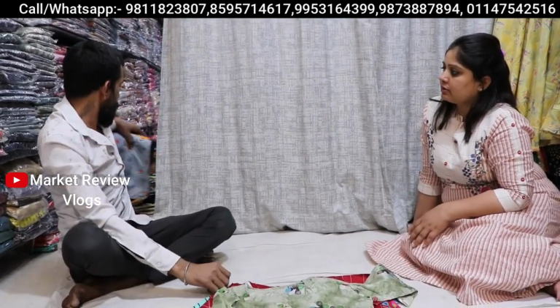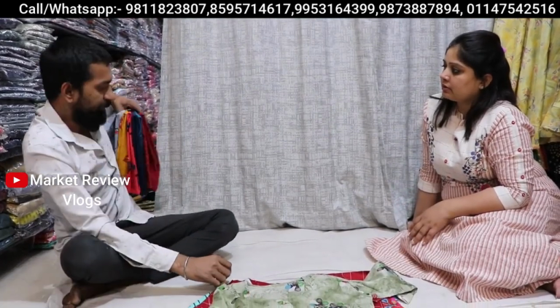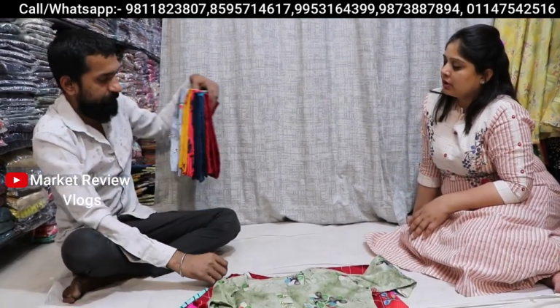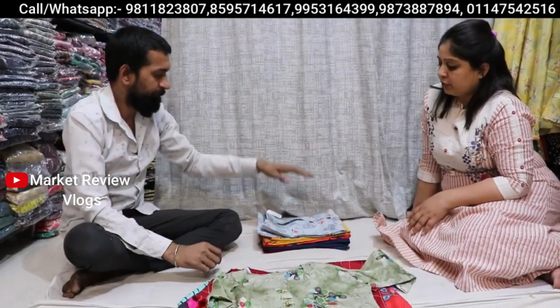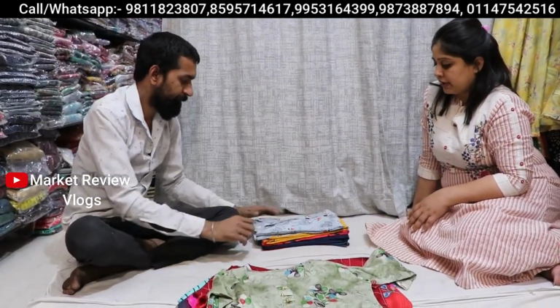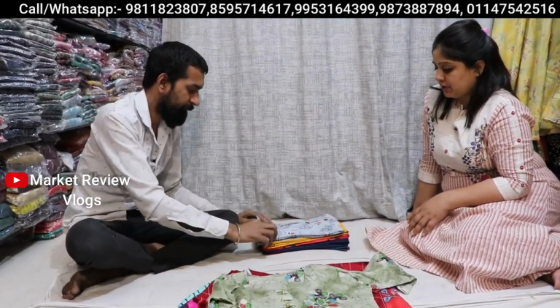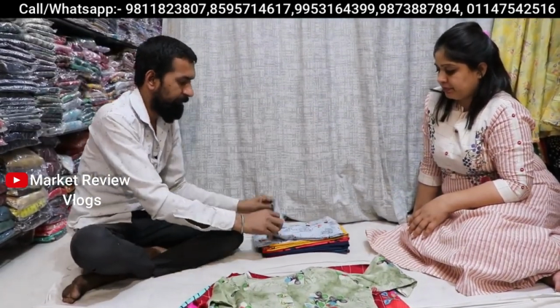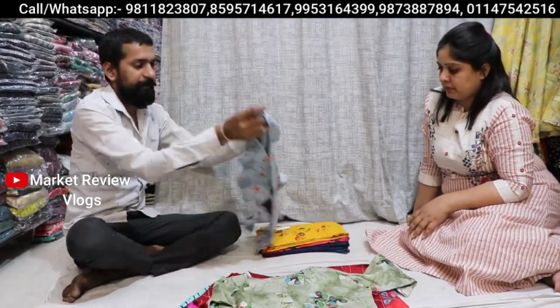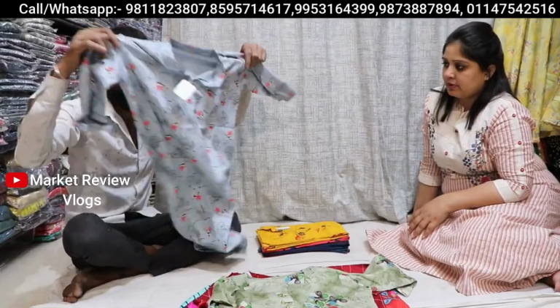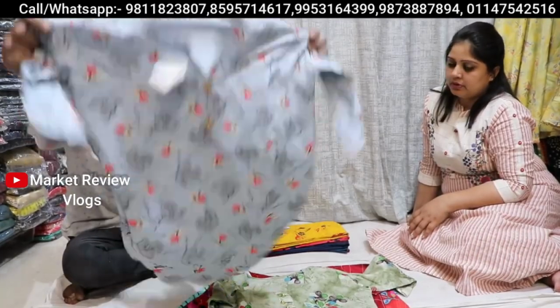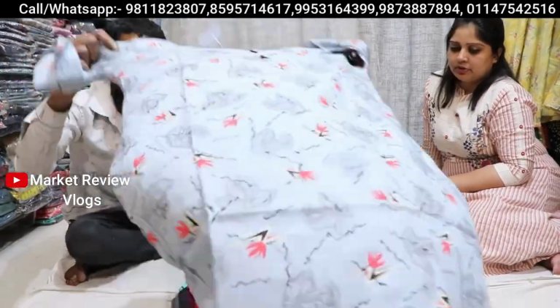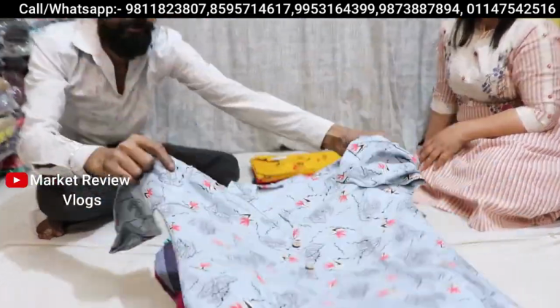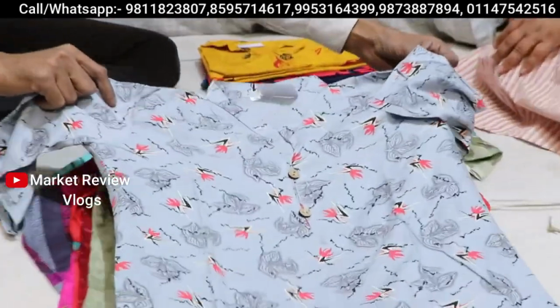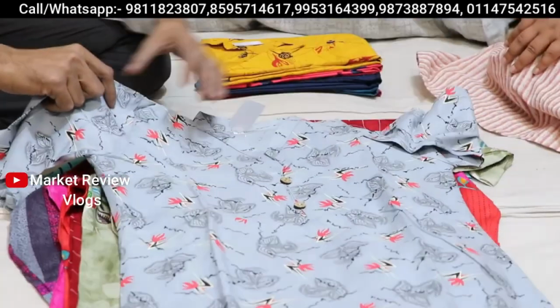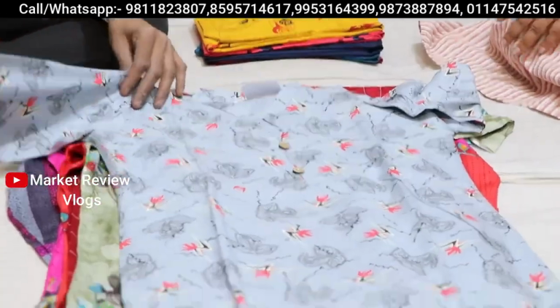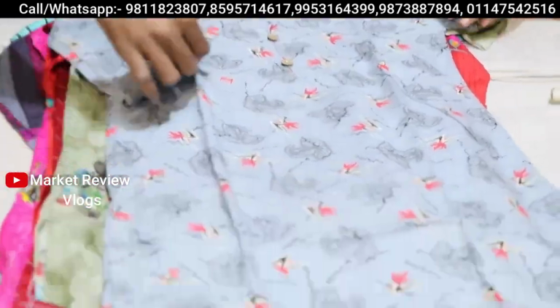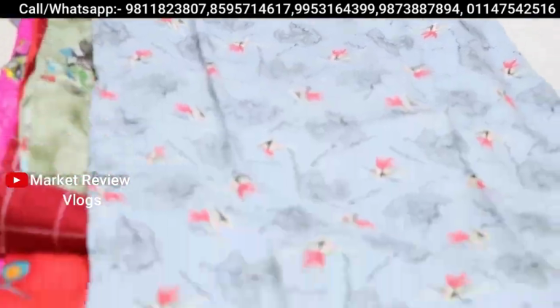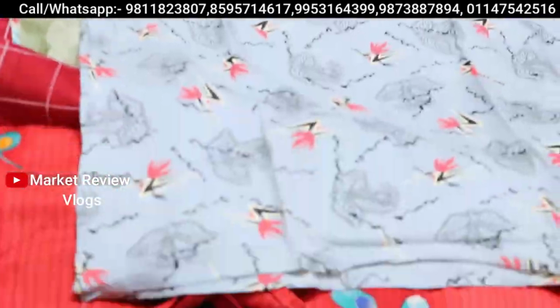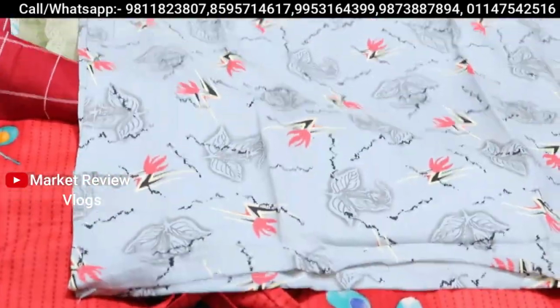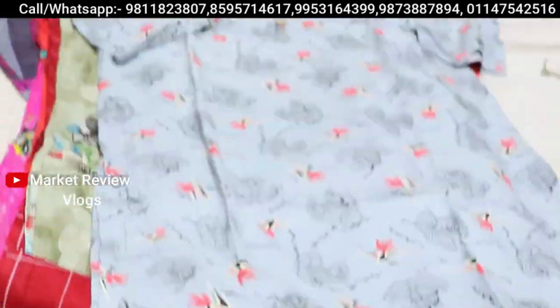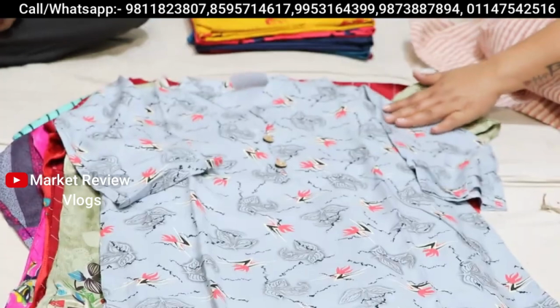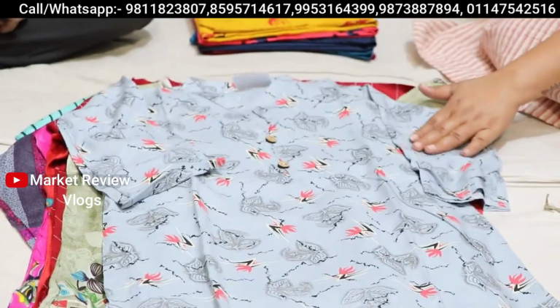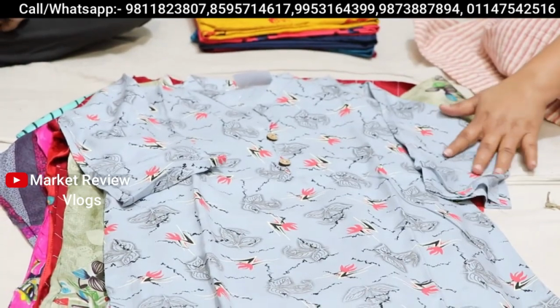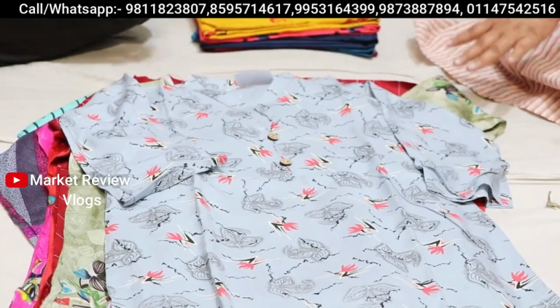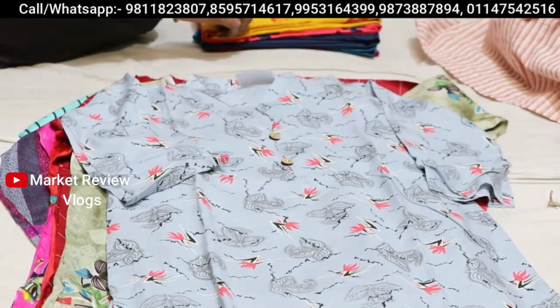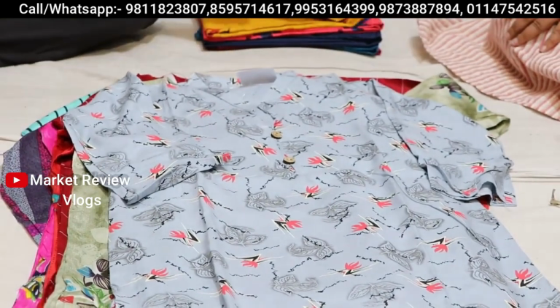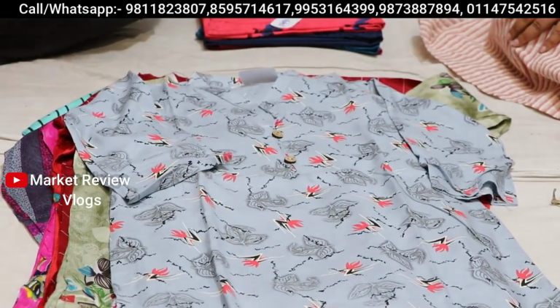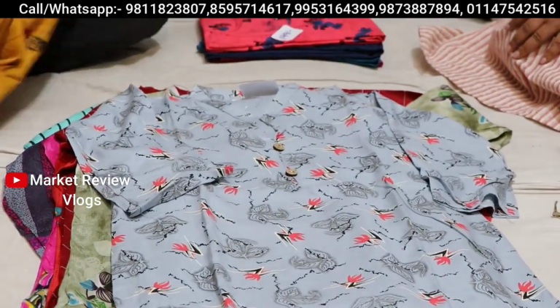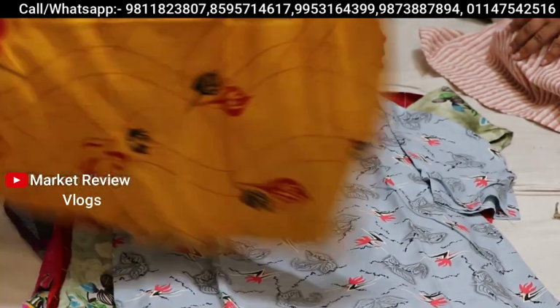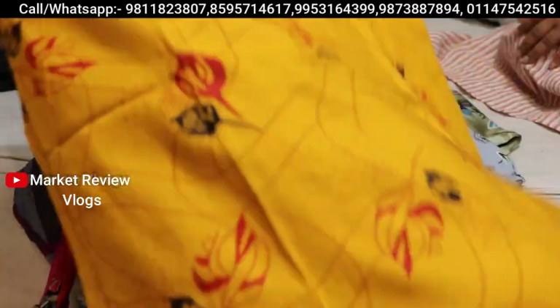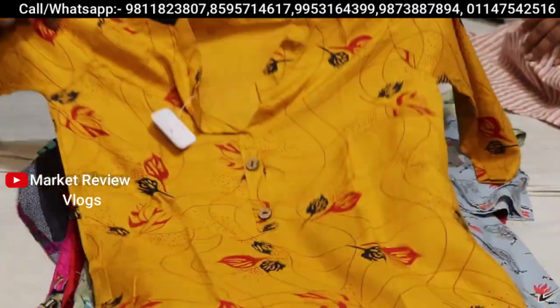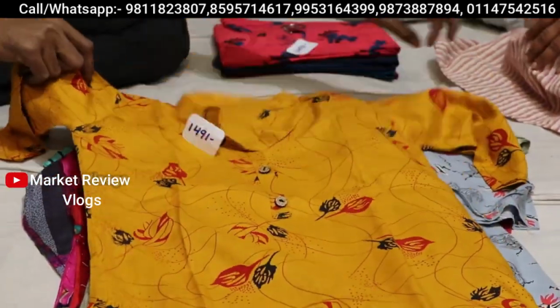Next is 149 rupees. Look — this is 149. You will get wonderful prints in this range. There will be many different prints available at 149 rupees.